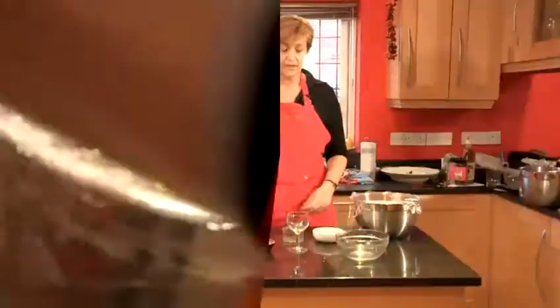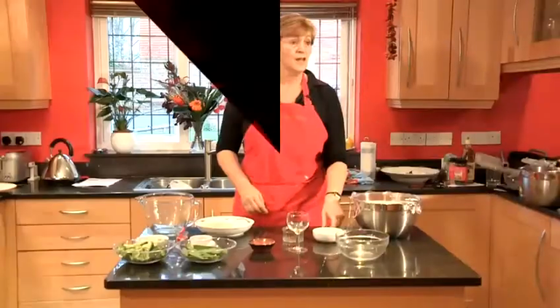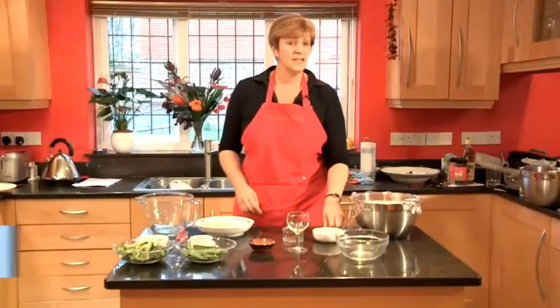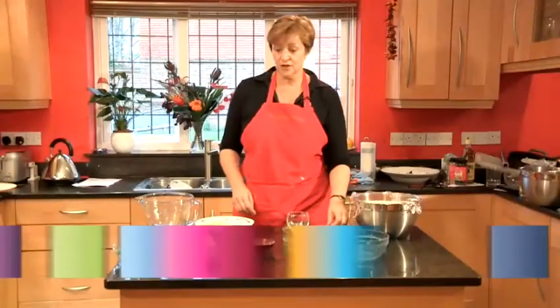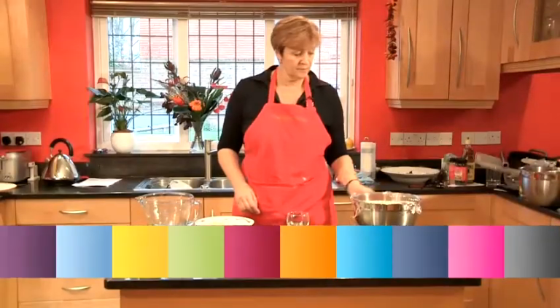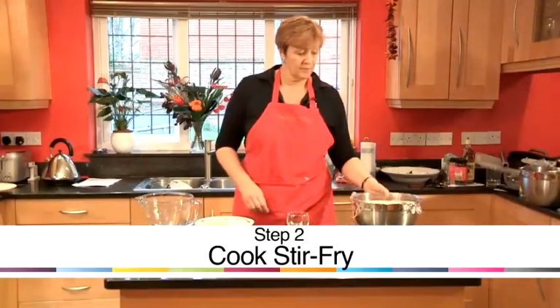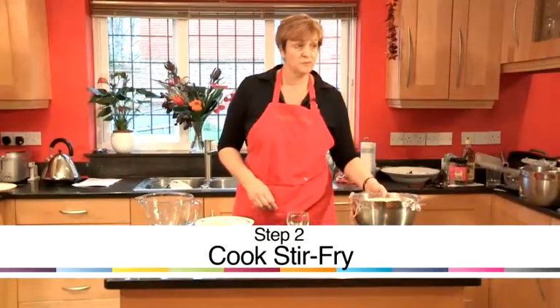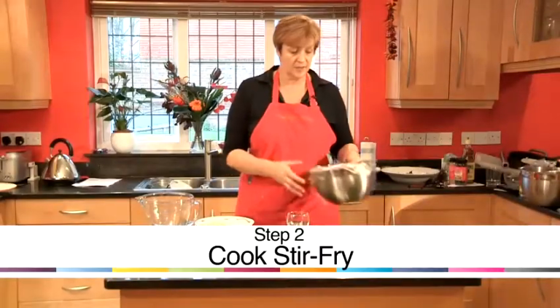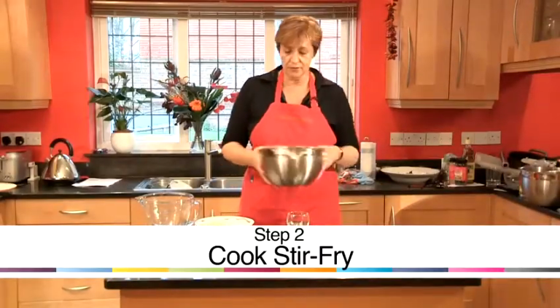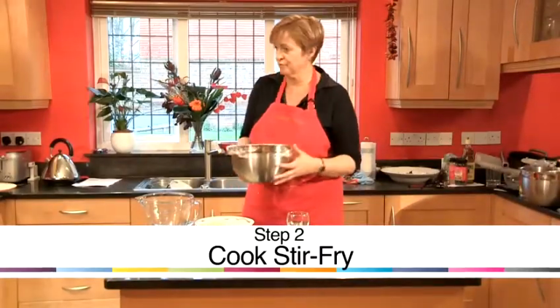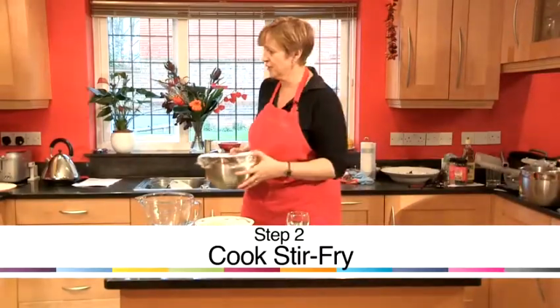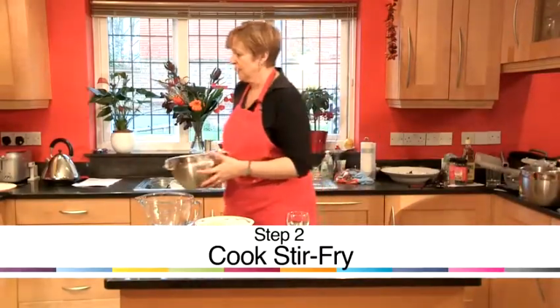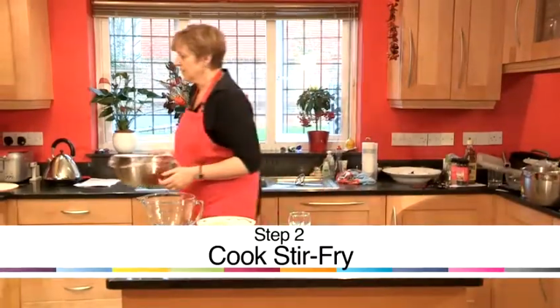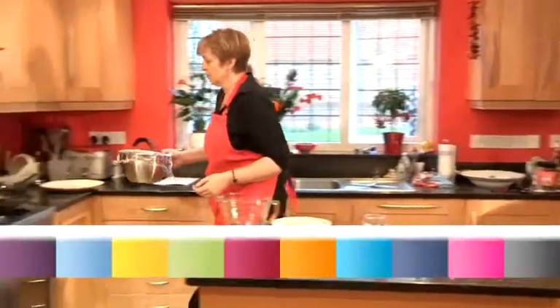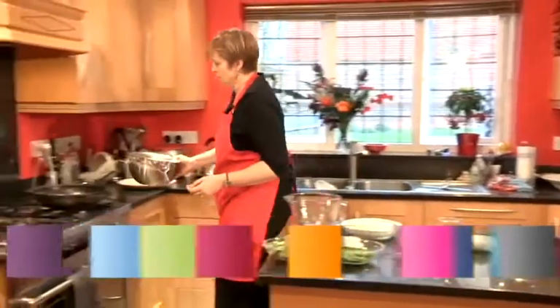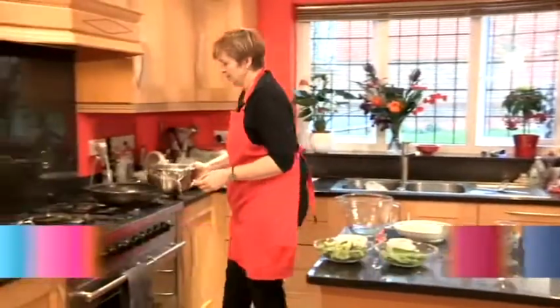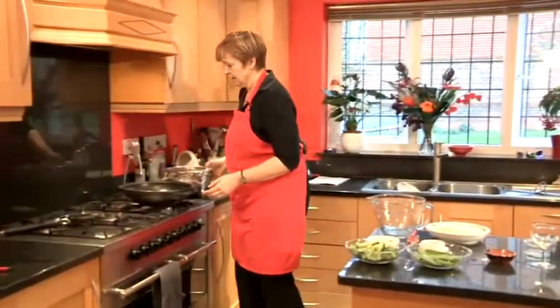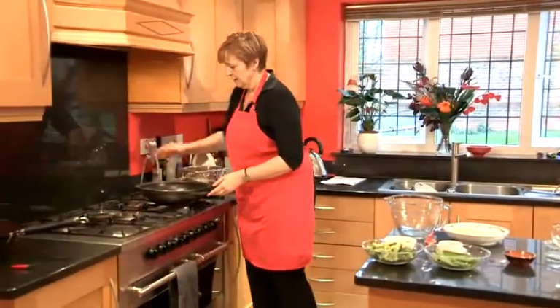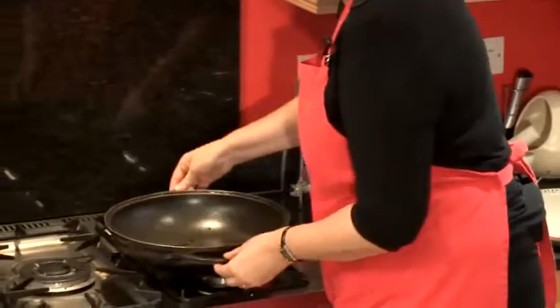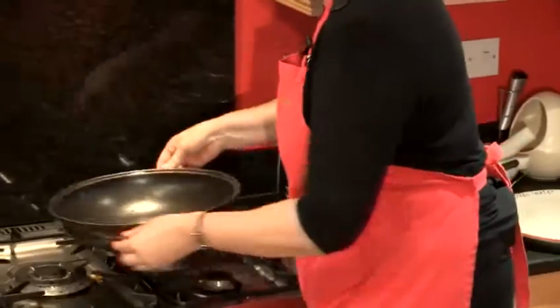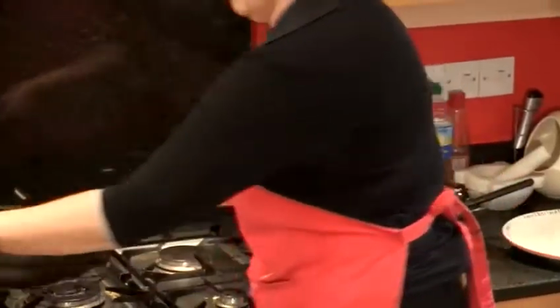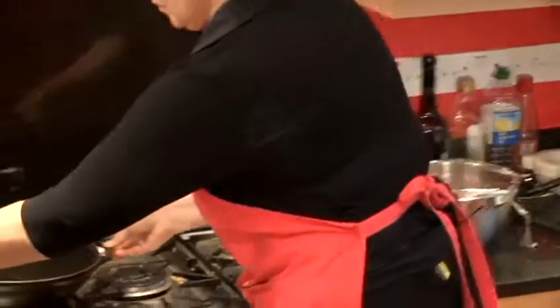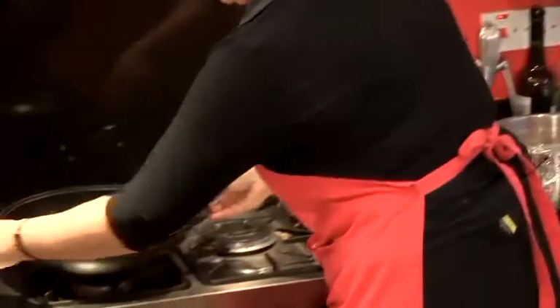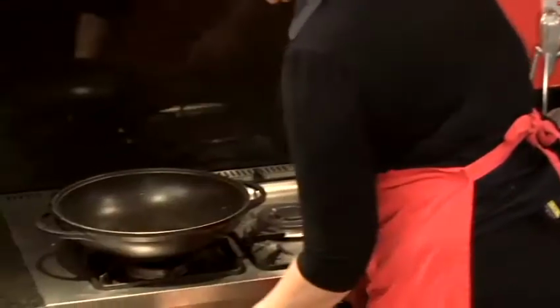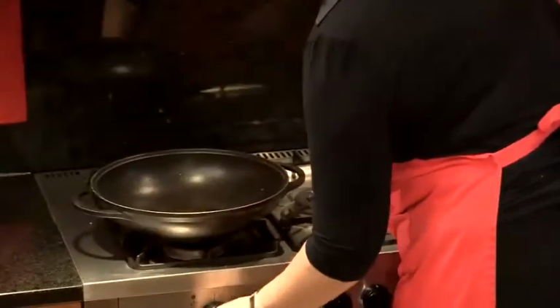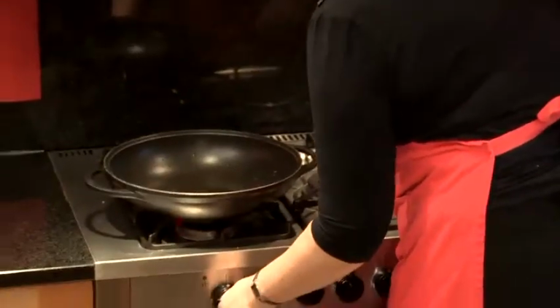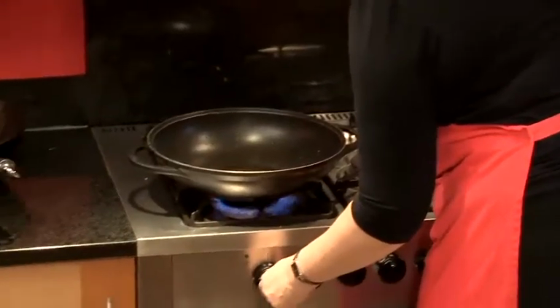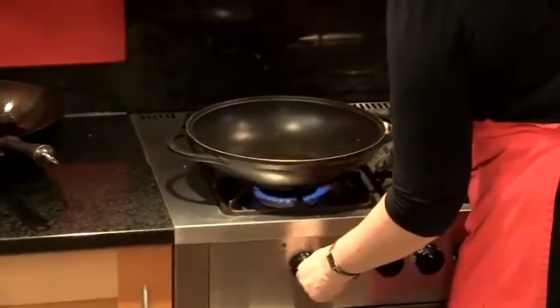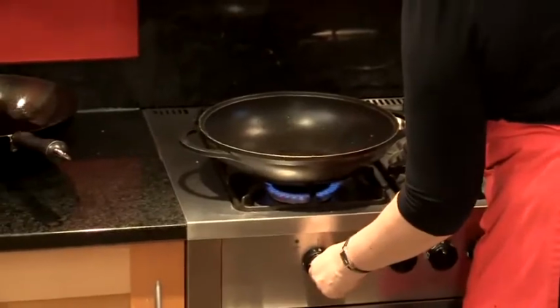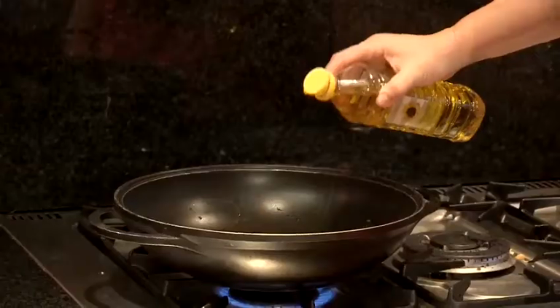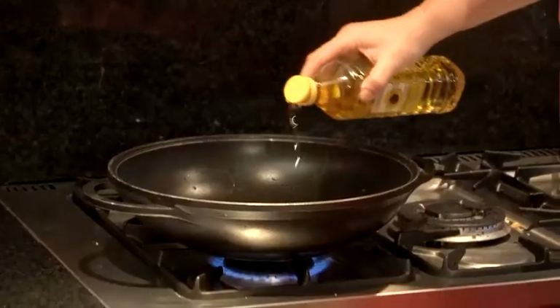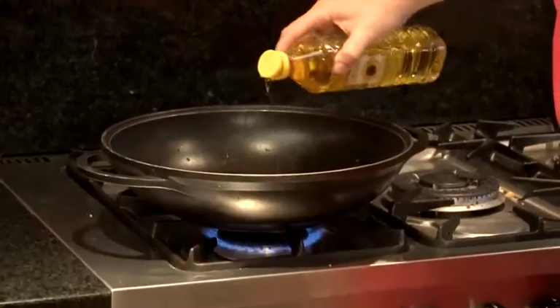You're now ready to cook. You've removed the prawns from the fridge — take them over to a wok, put the wok onto a heat, and use some vegetable oil.